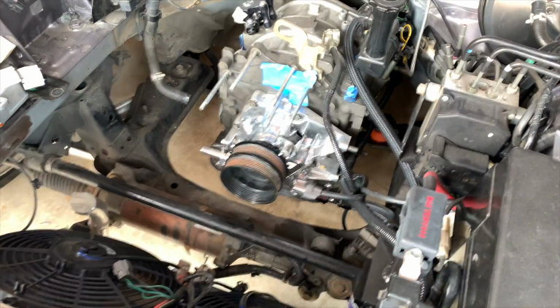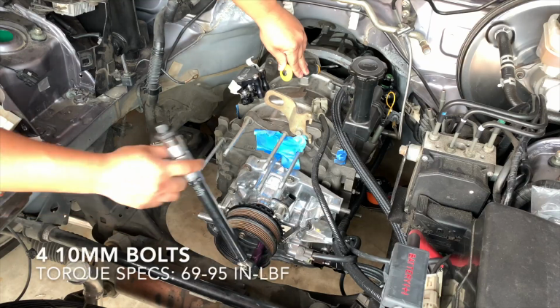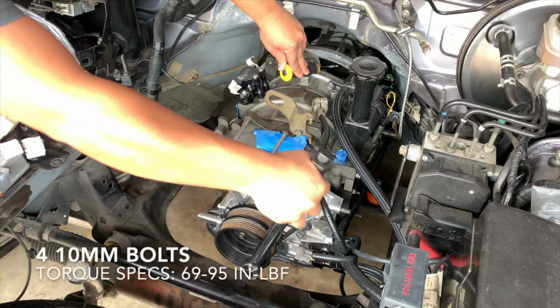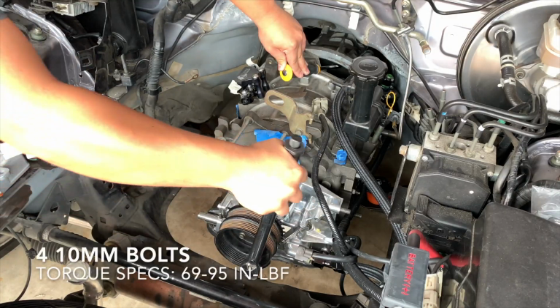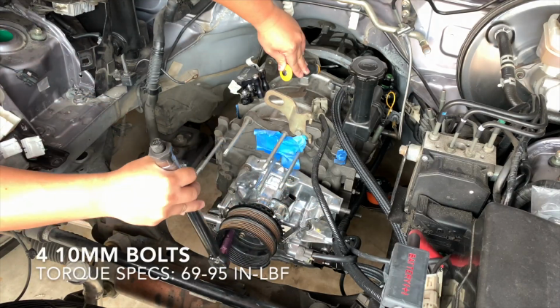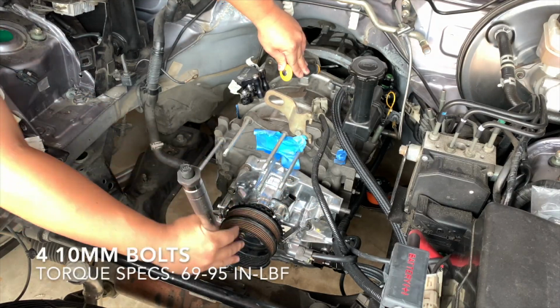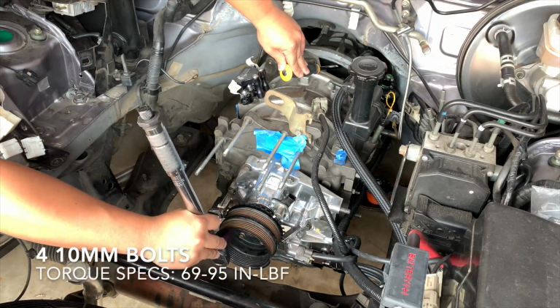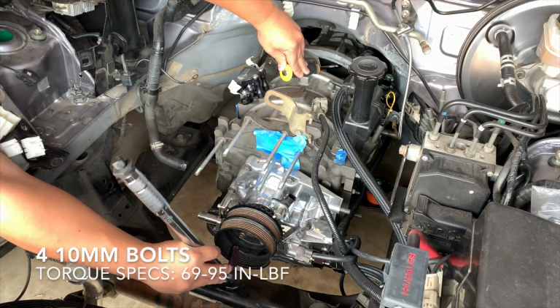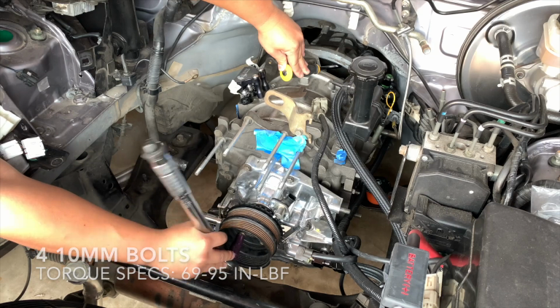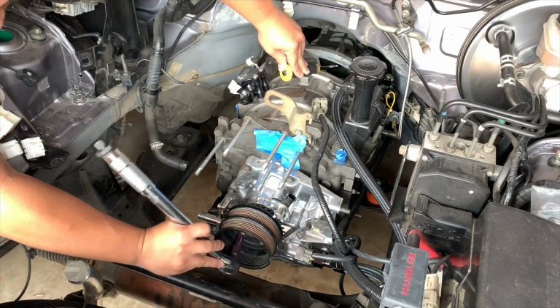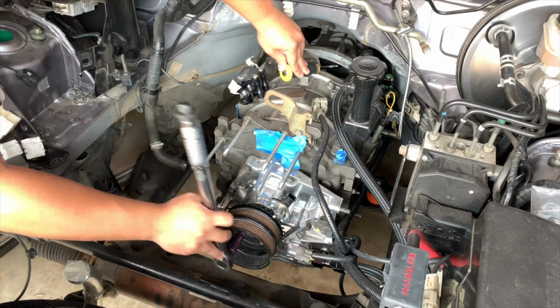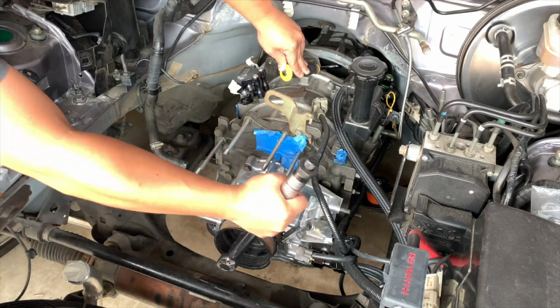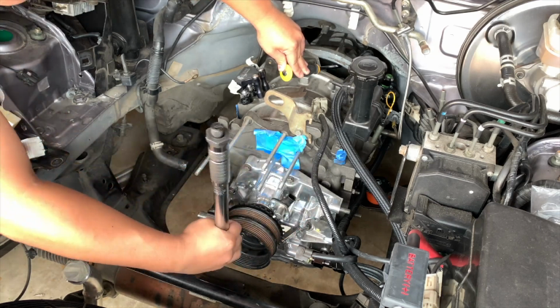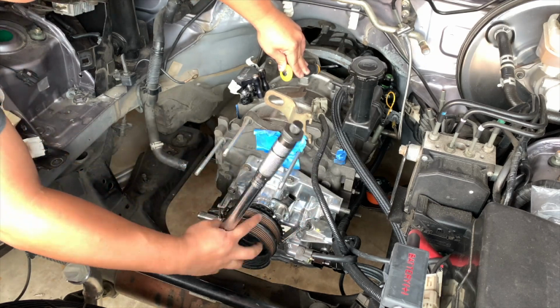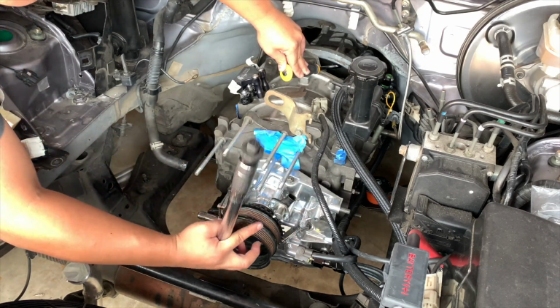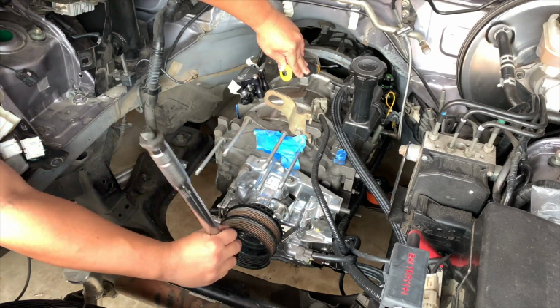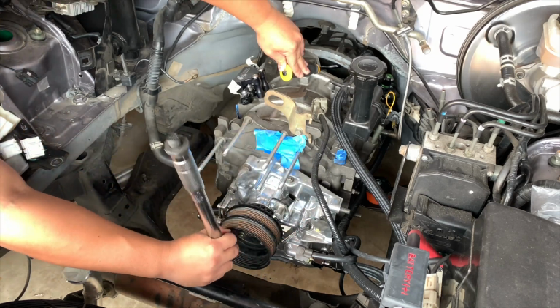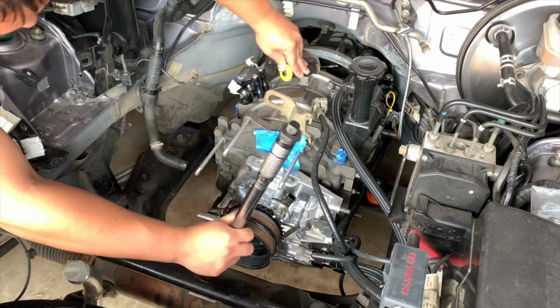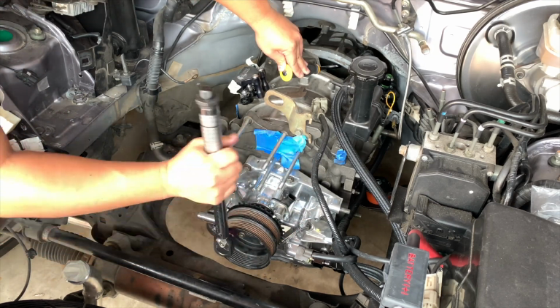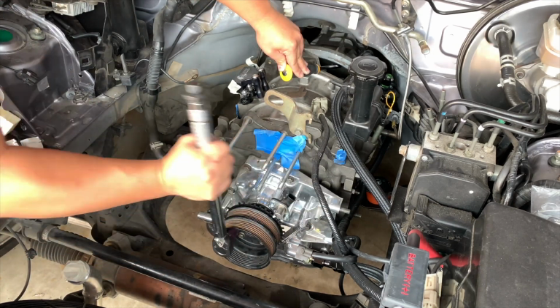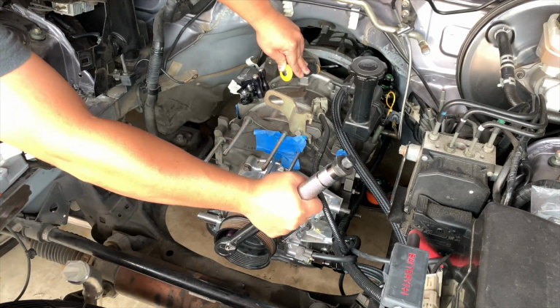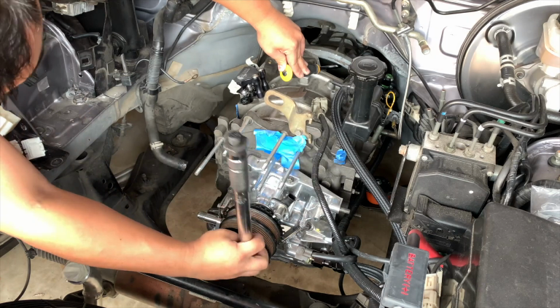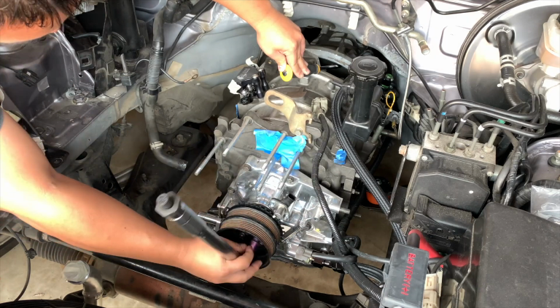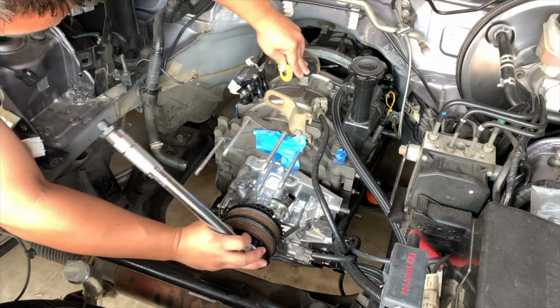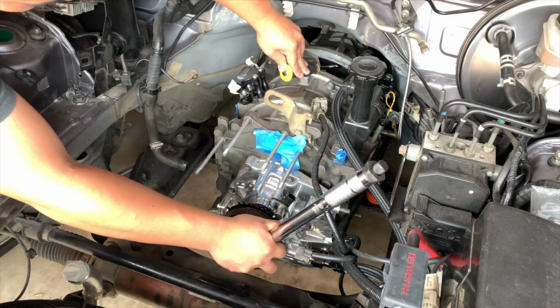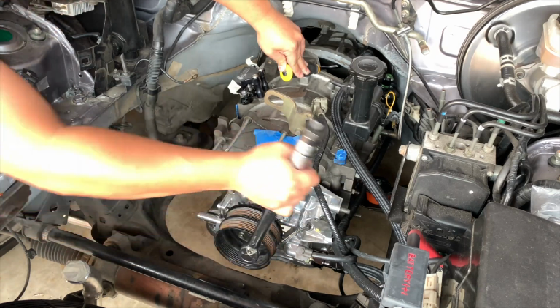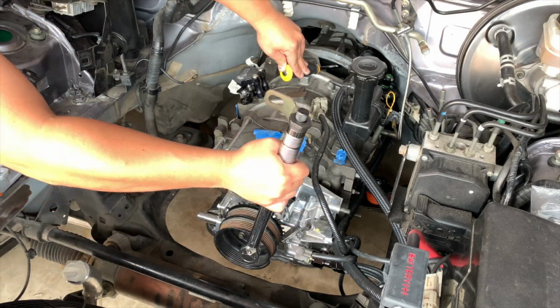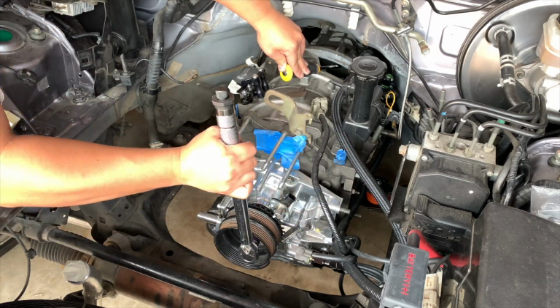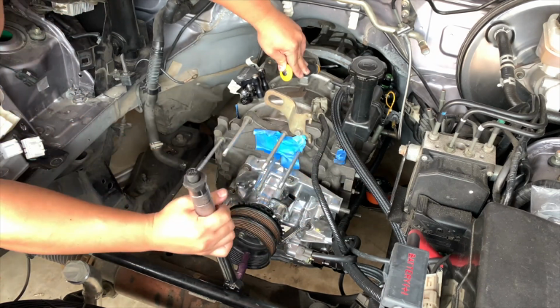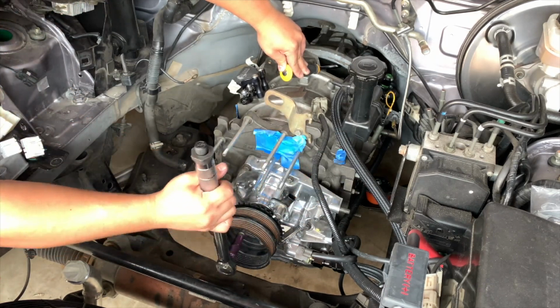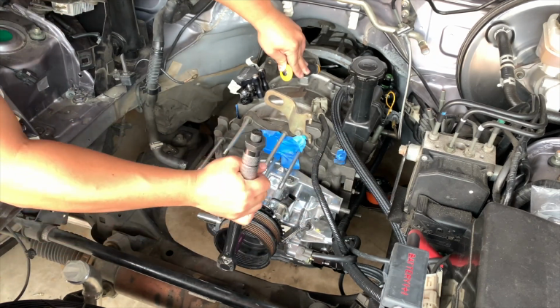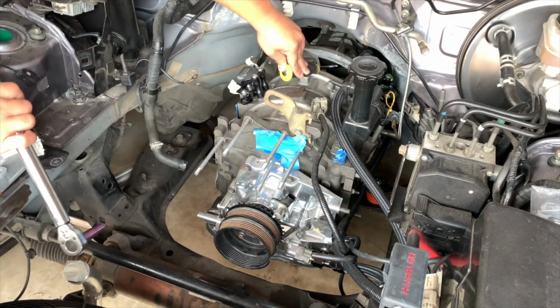Torque down the pulley bolts to 69 to 95 inch pounds. Here are some close-up pictures of the installation.